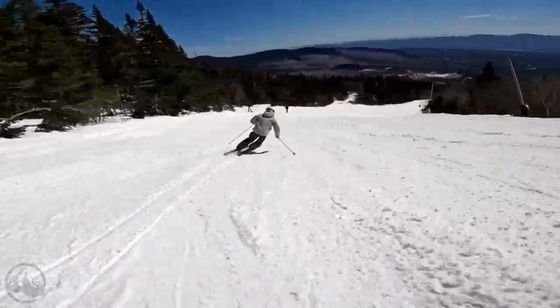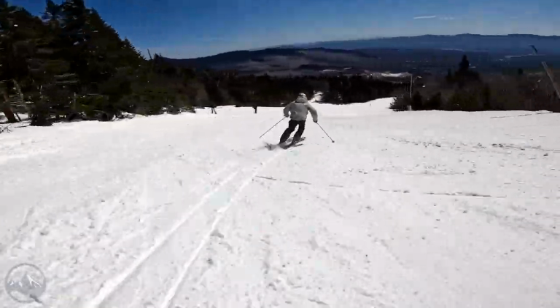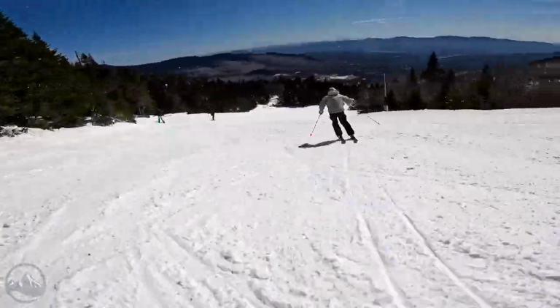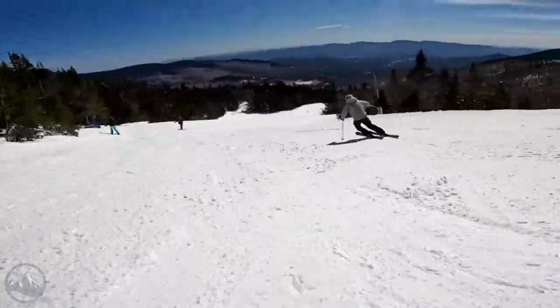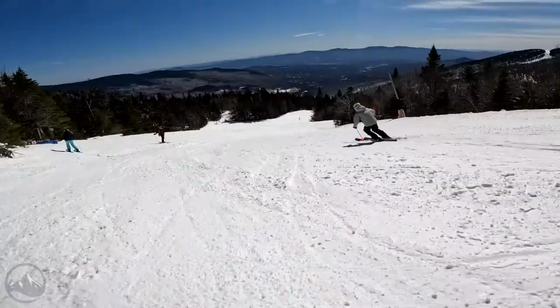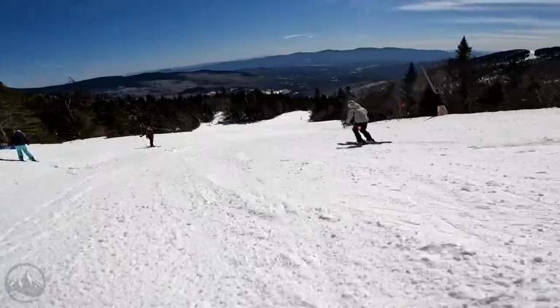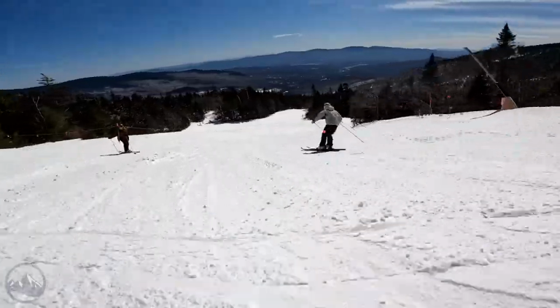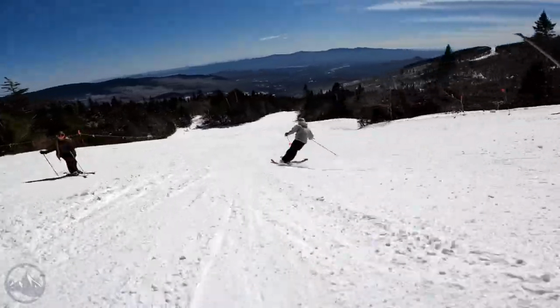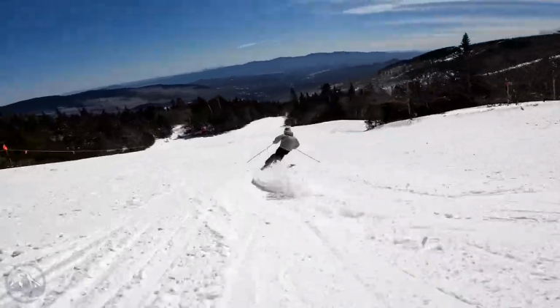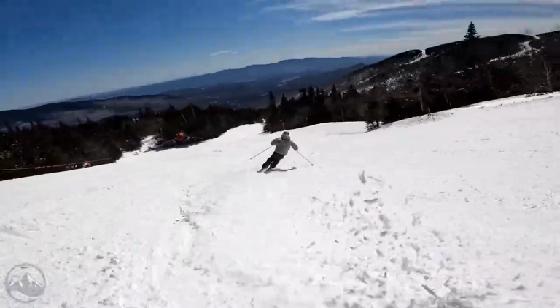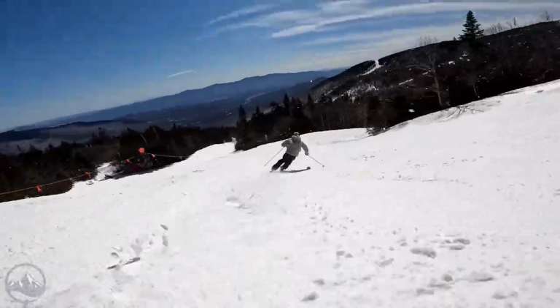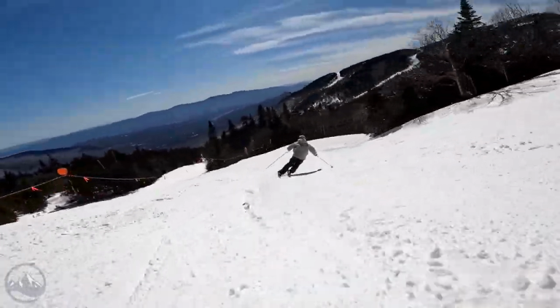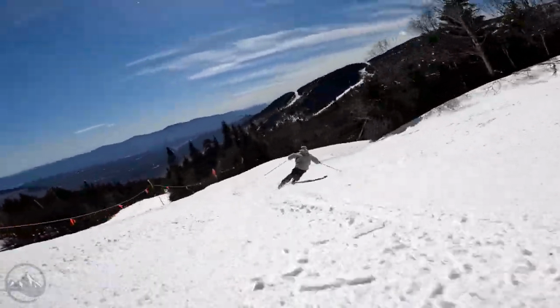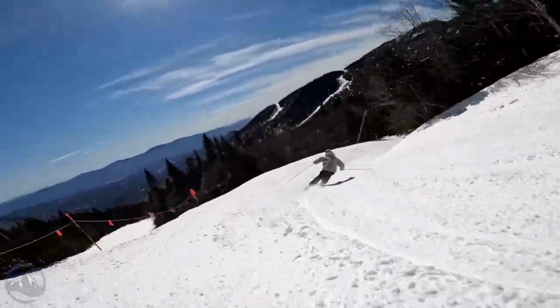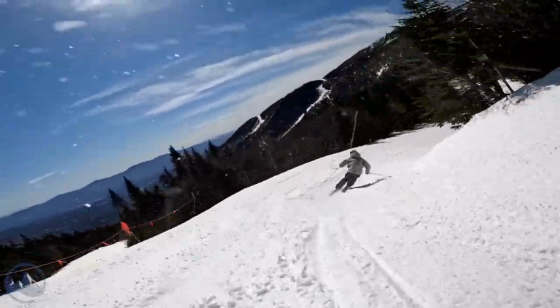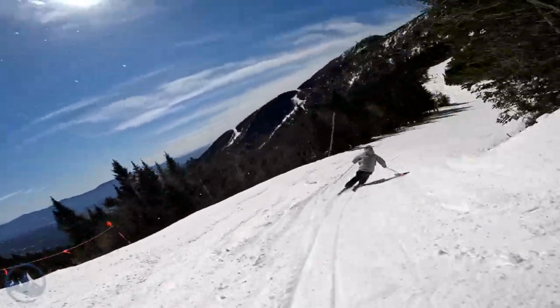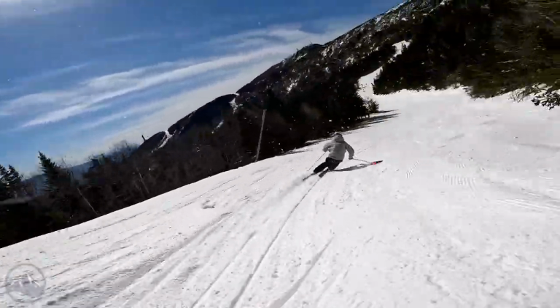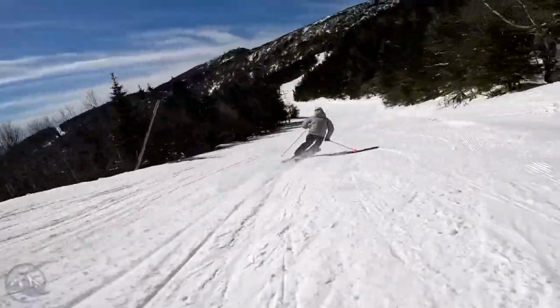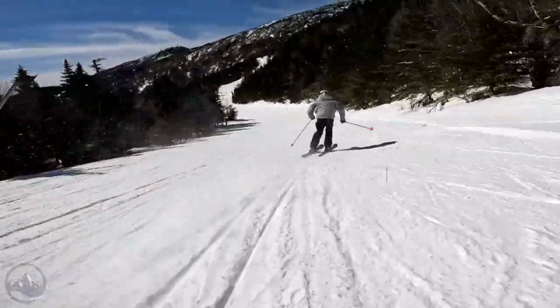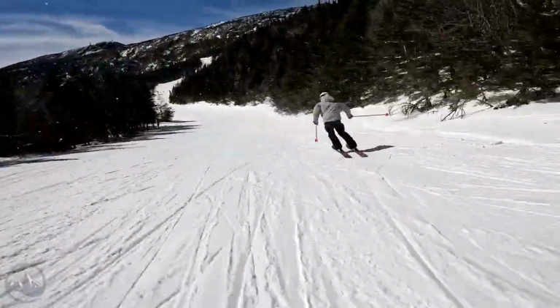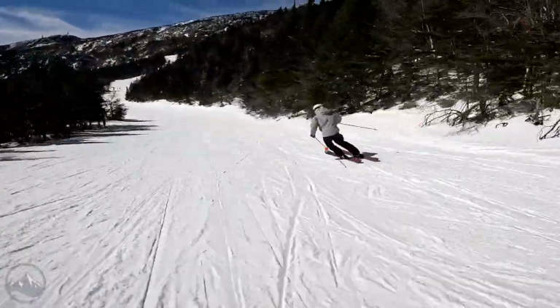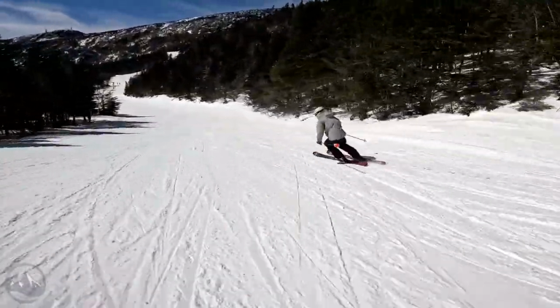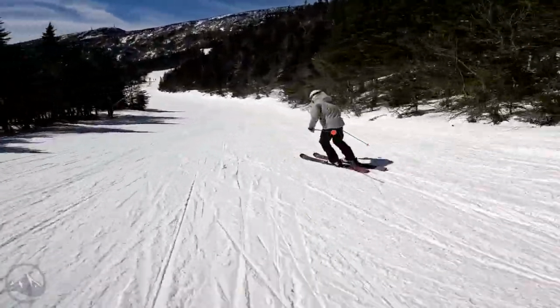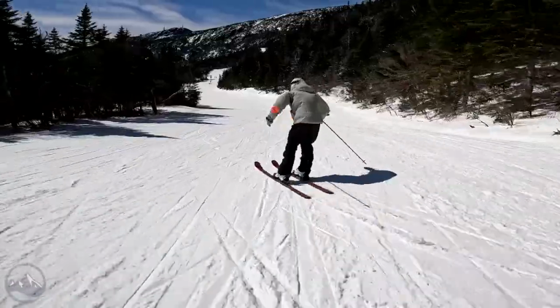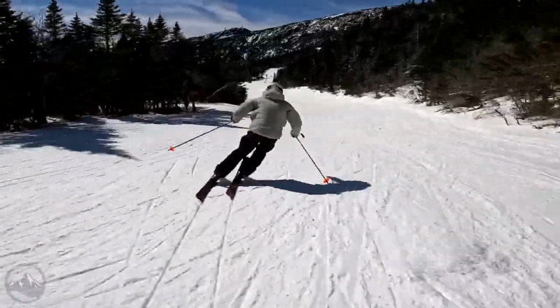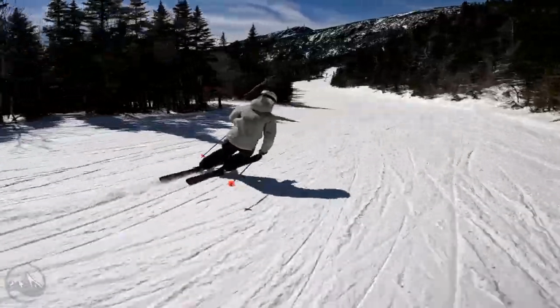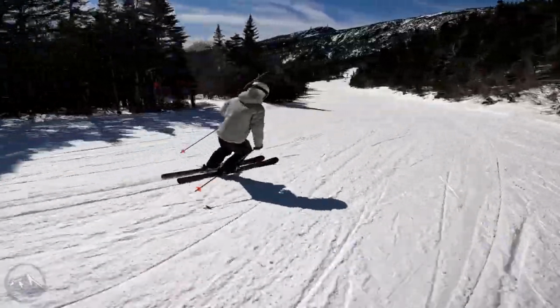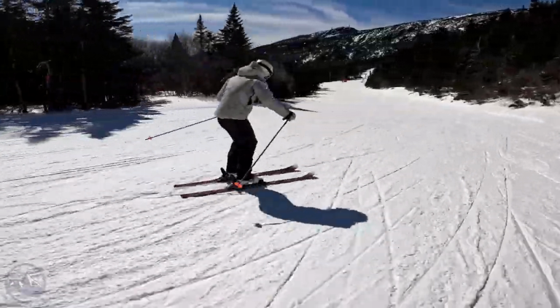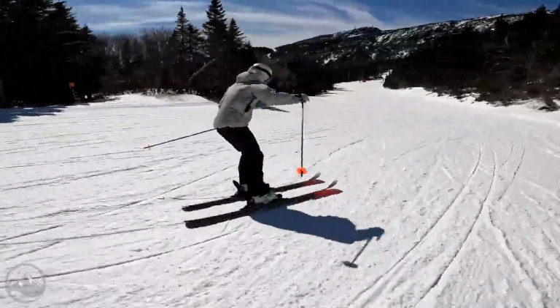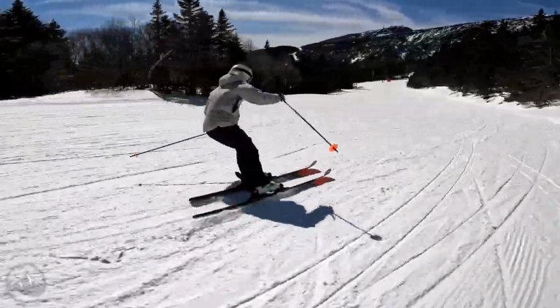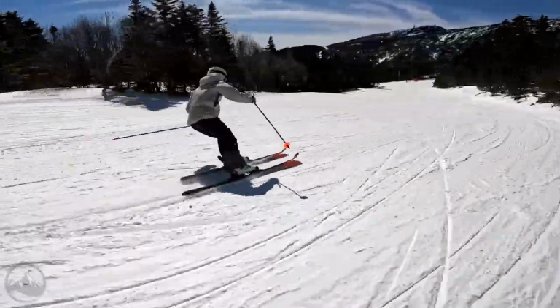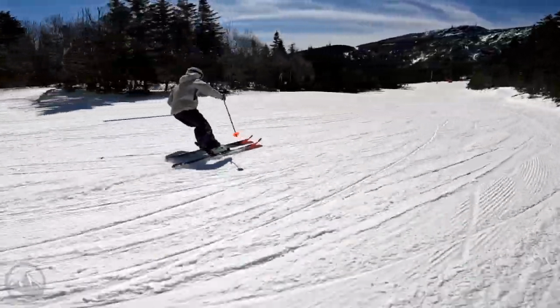It does have some limitations because it is so strong, and we'll kind of talk about that as we go through it. So a lot going on in this ski.